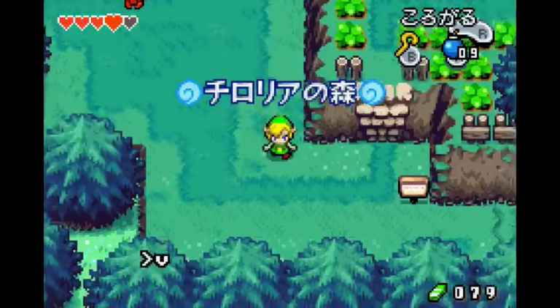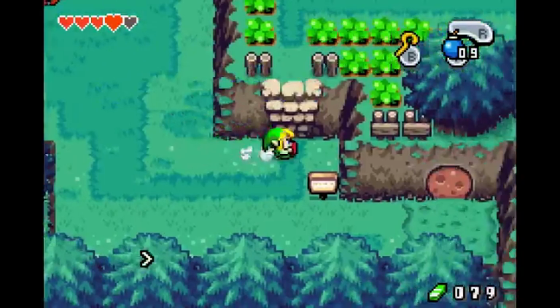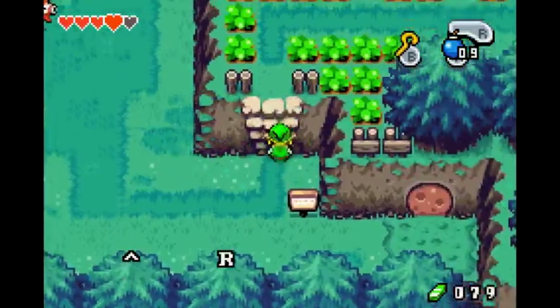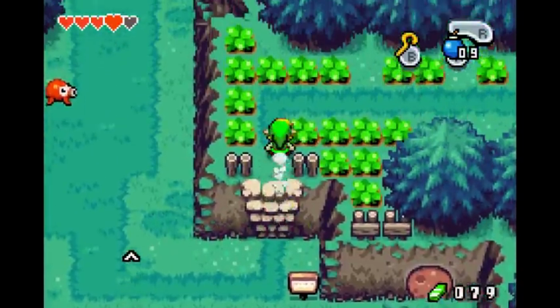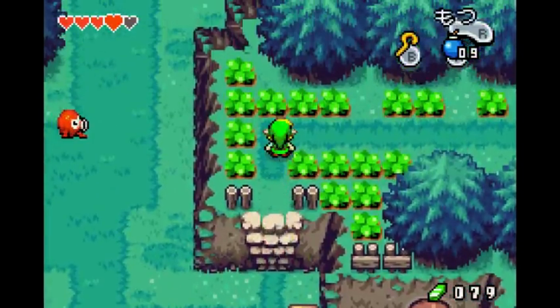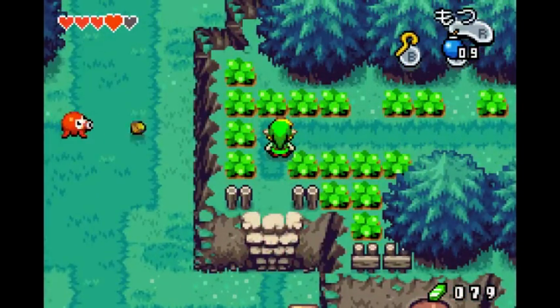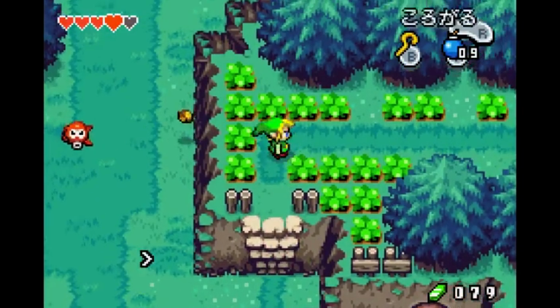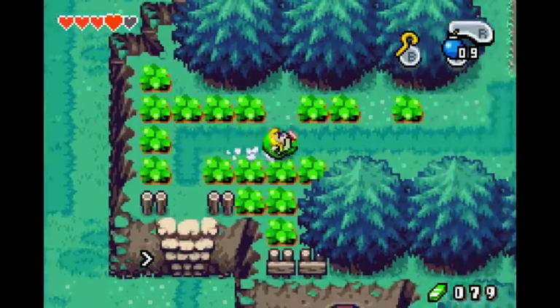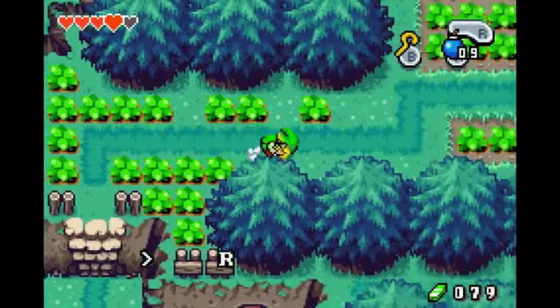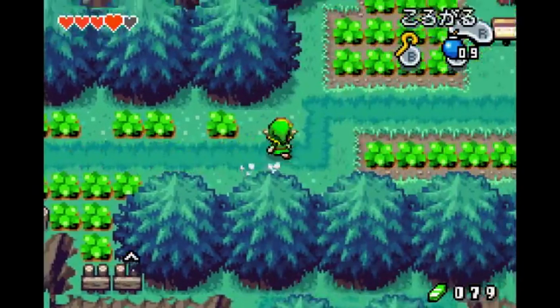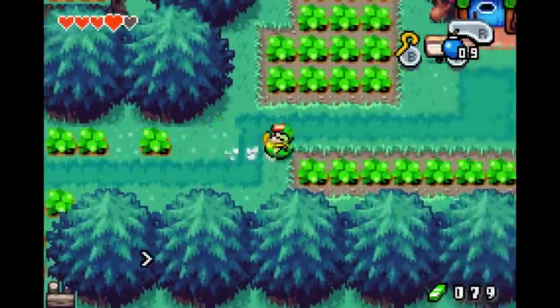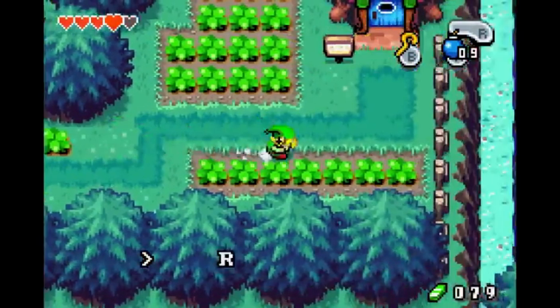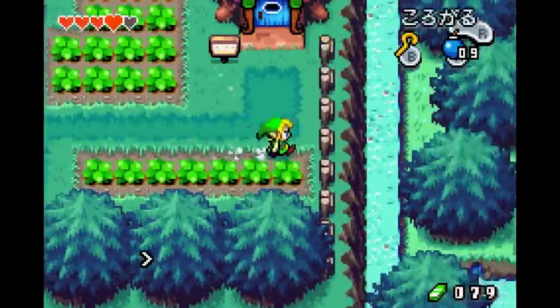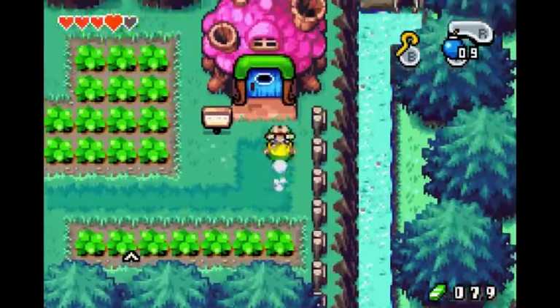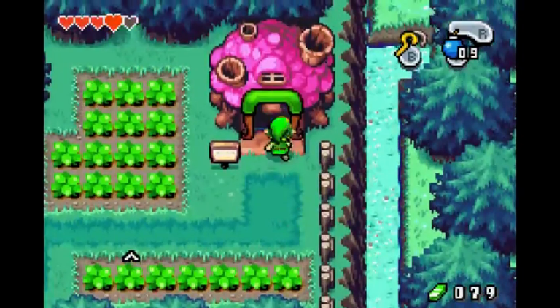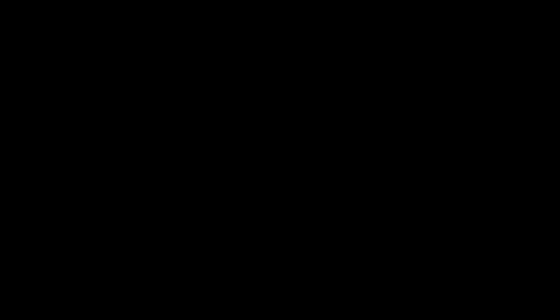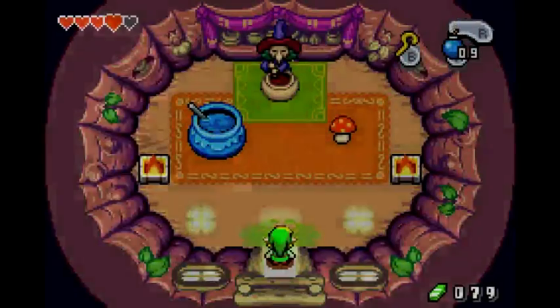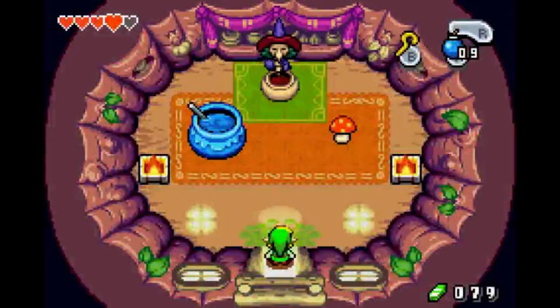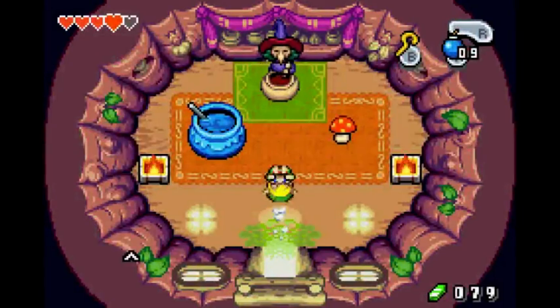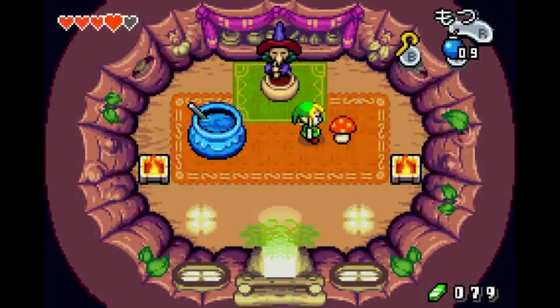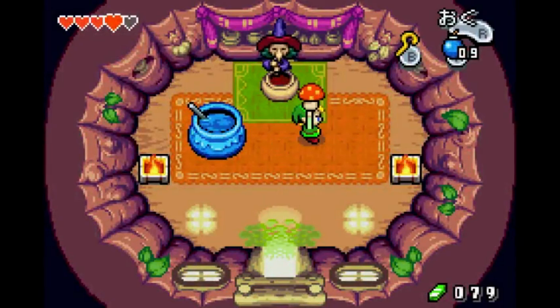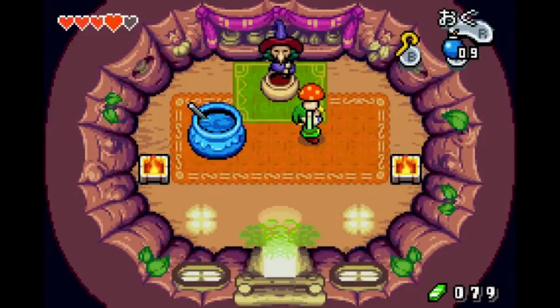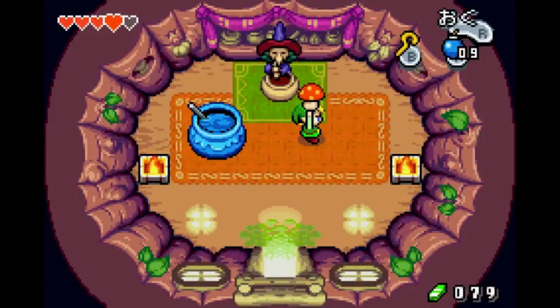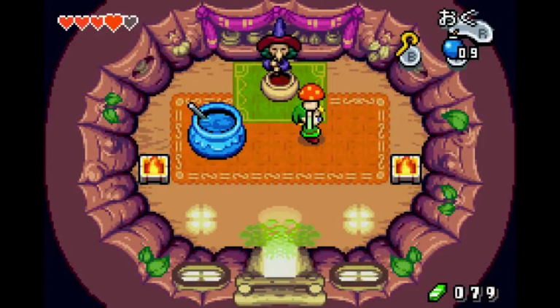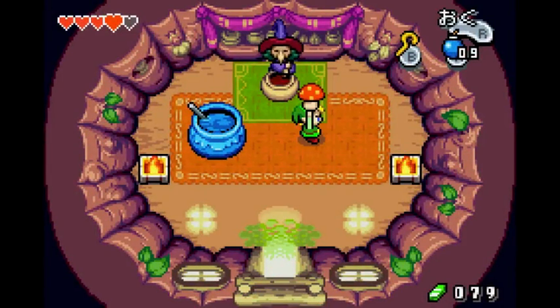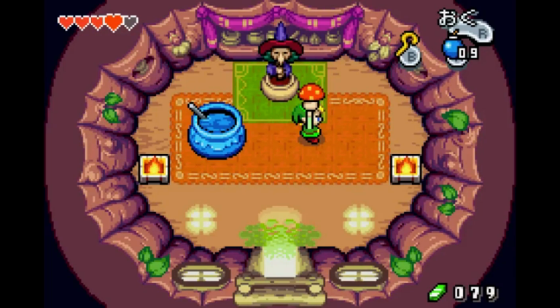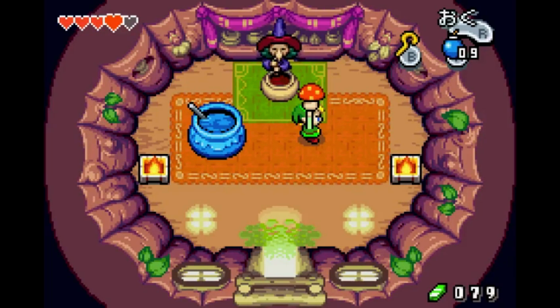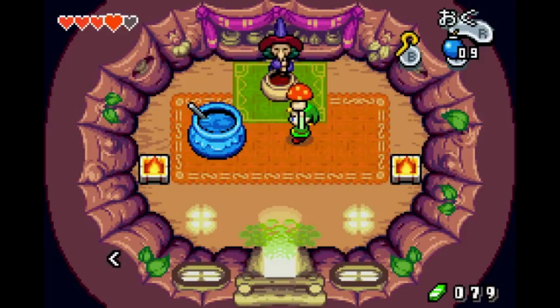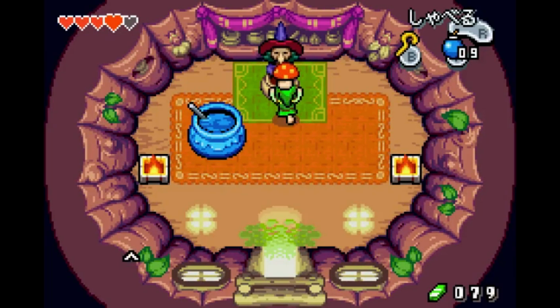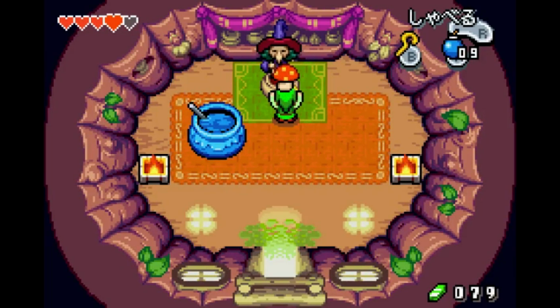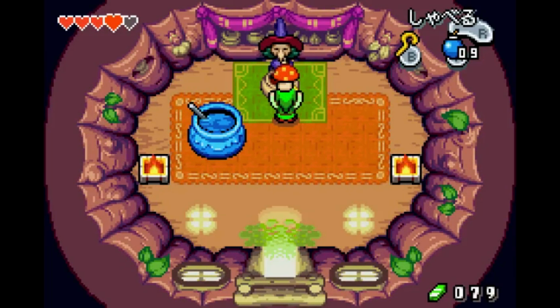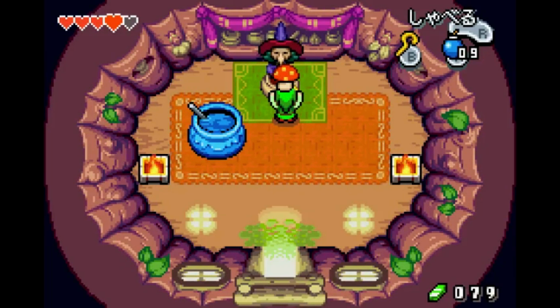In Minish Woods again, but this time on the northern part, you're gonna head up these stairs and go to Syrup's hut. This is where it's important to have 60 rupees. I forgot to mention something earlier — oh wait, grab the mushroom.